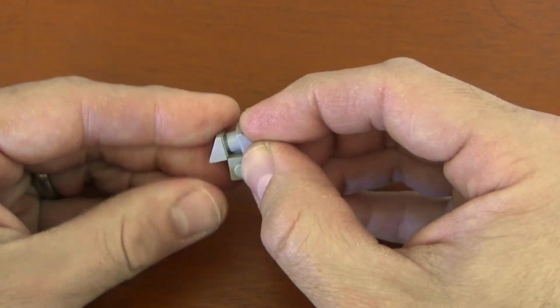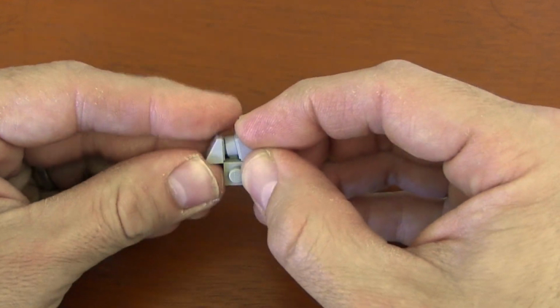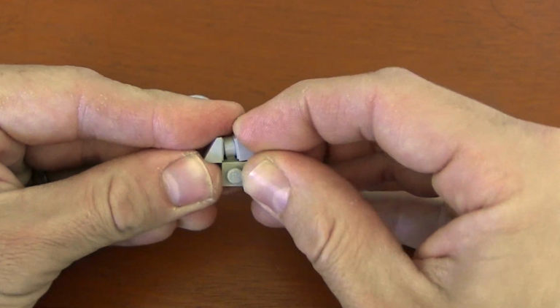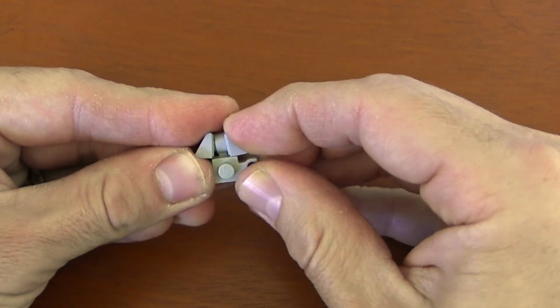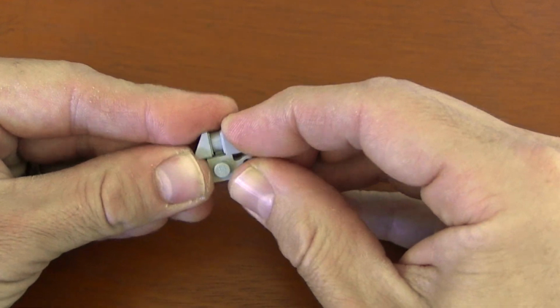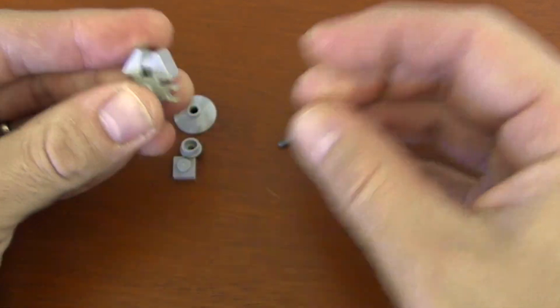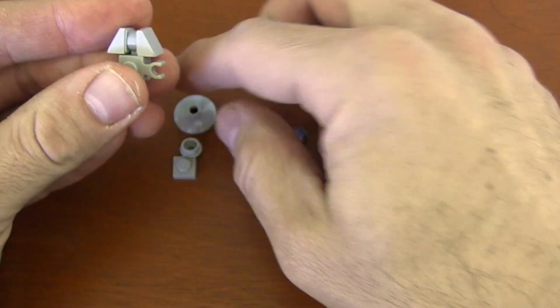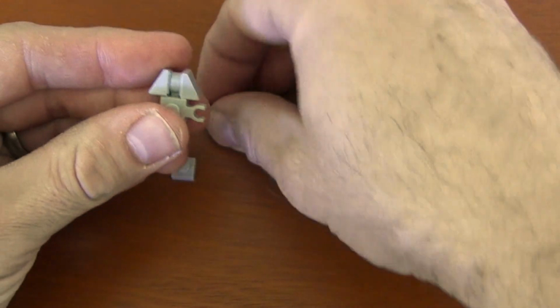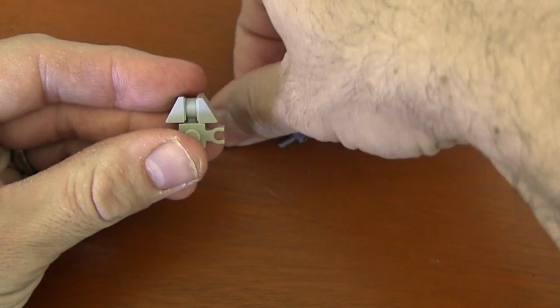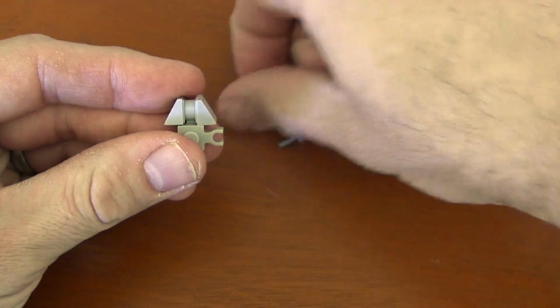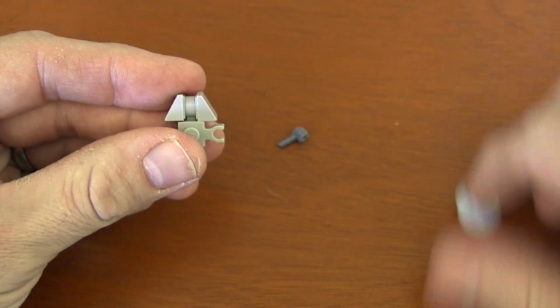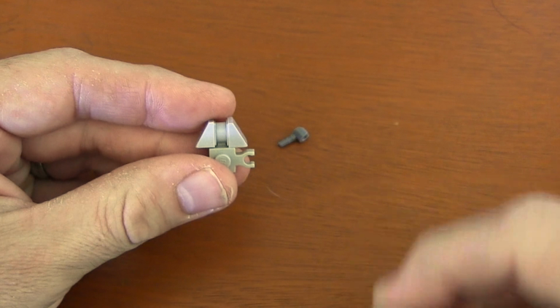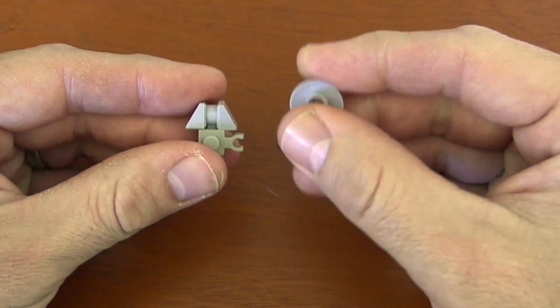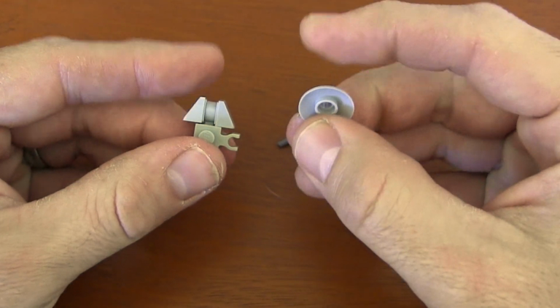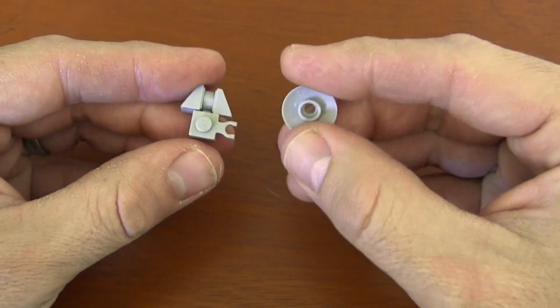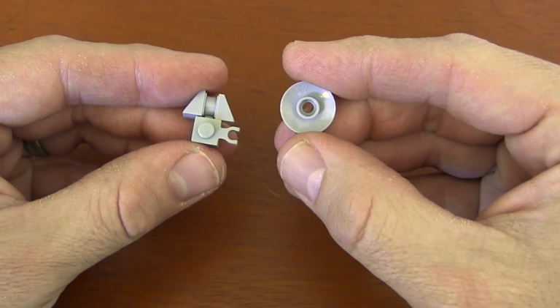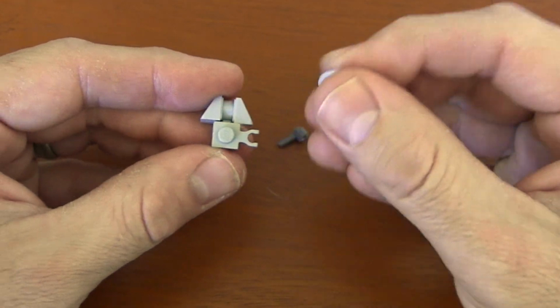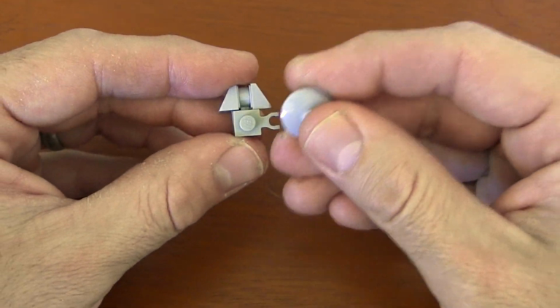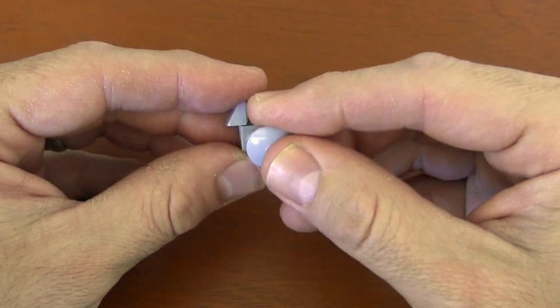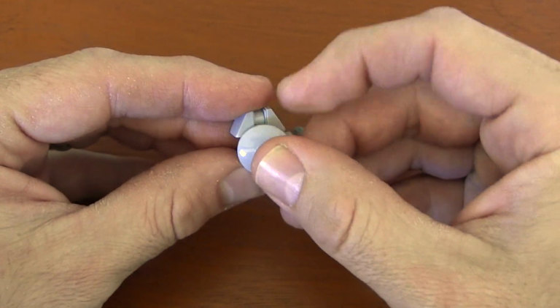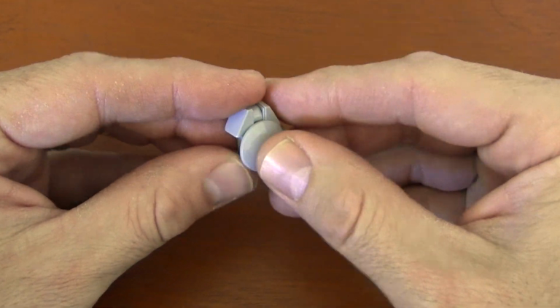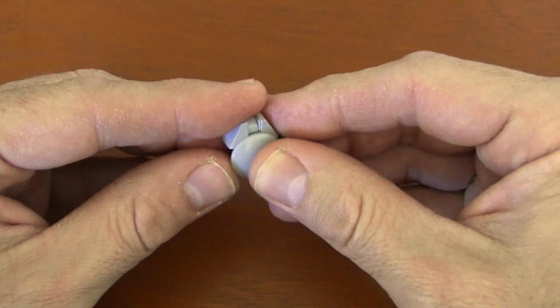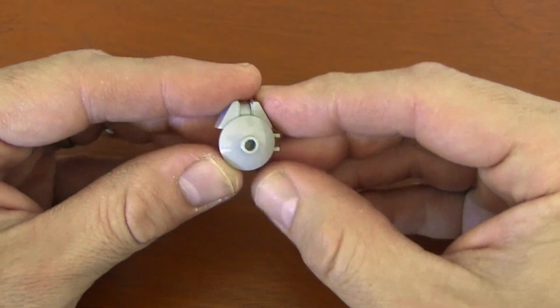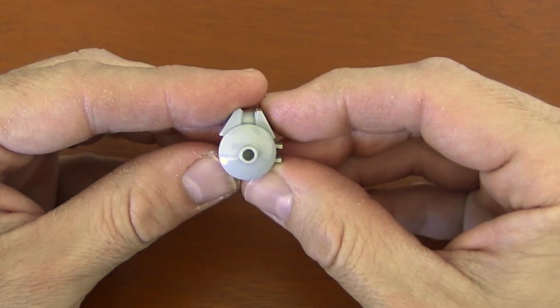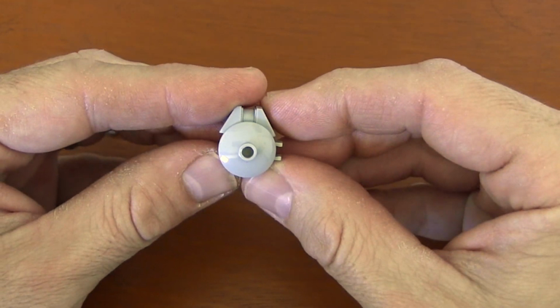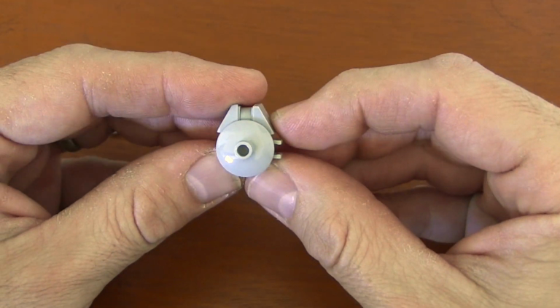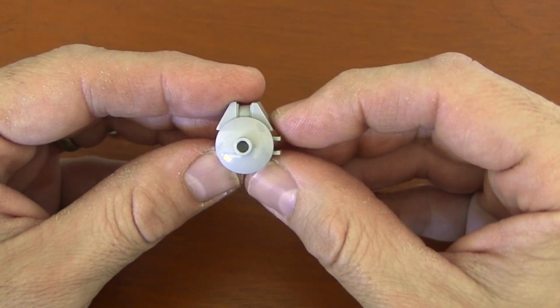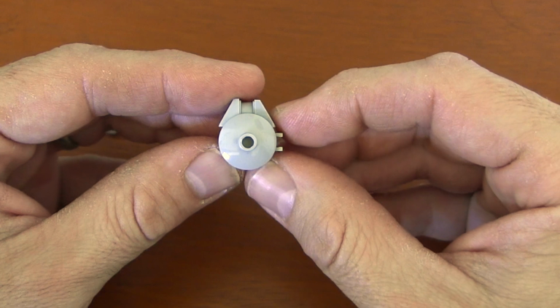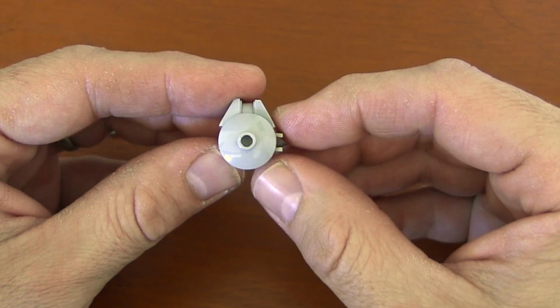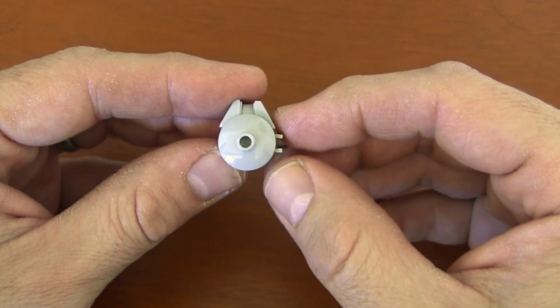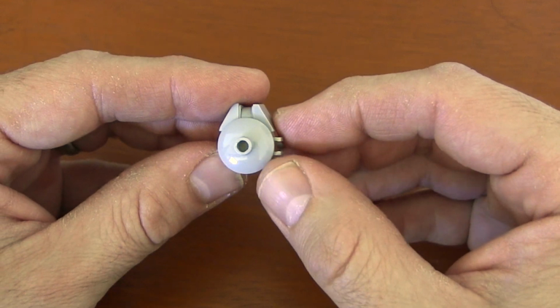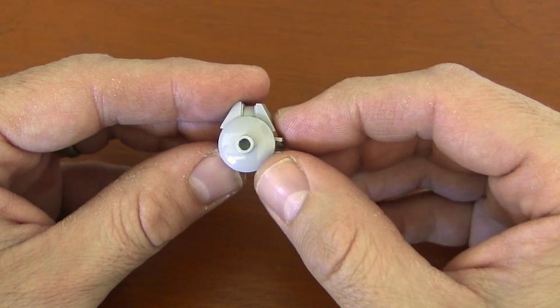Once those are on, we grab our 2x2 inverted radar dish and just put that right there on top like that. And you can see how the shape of the Millennium Falcon is coming along.